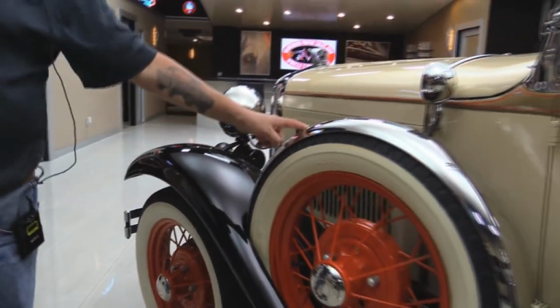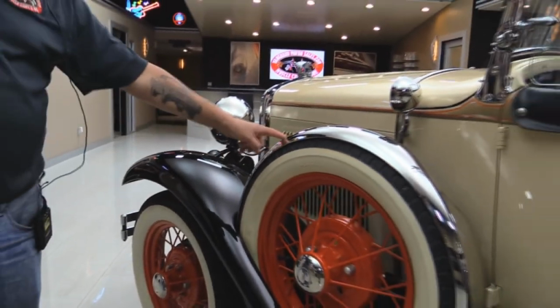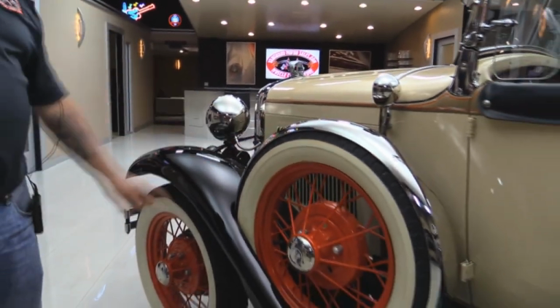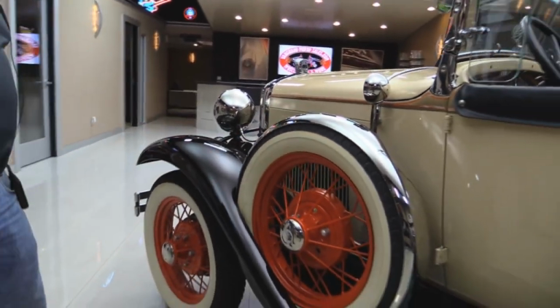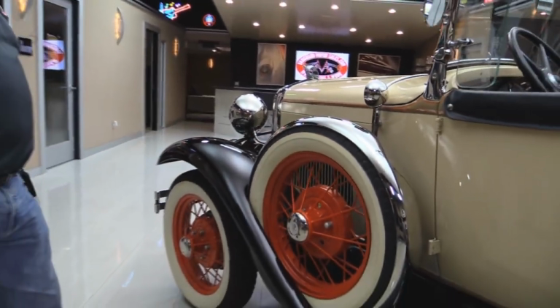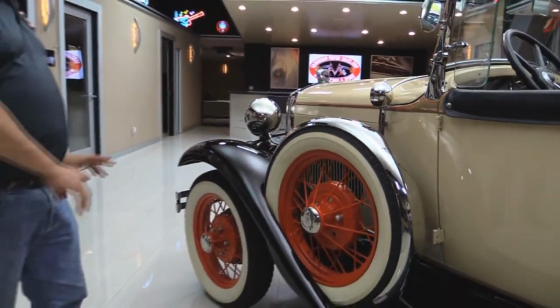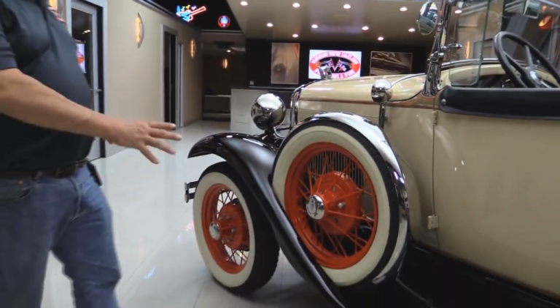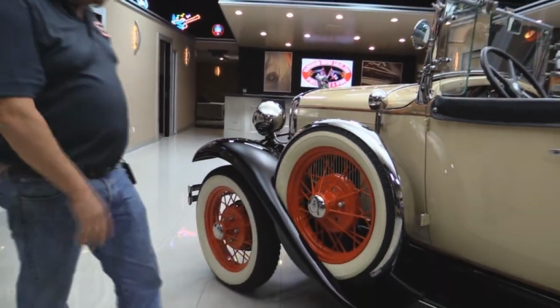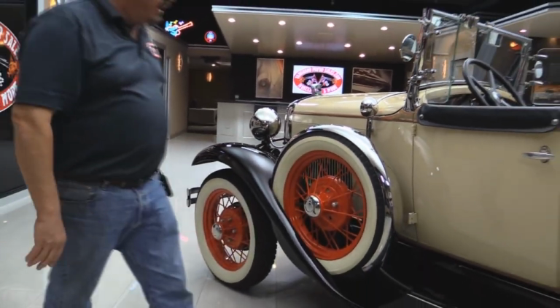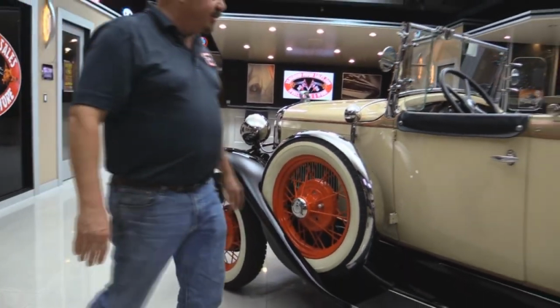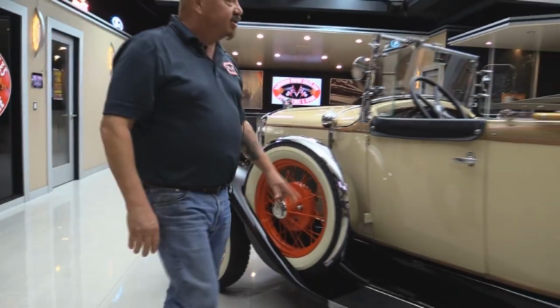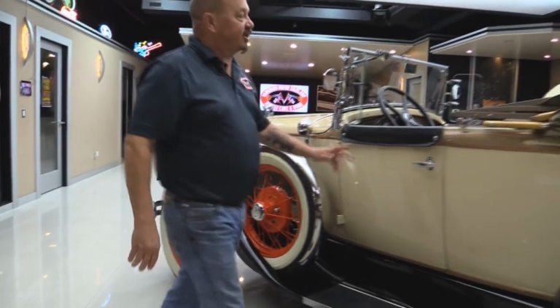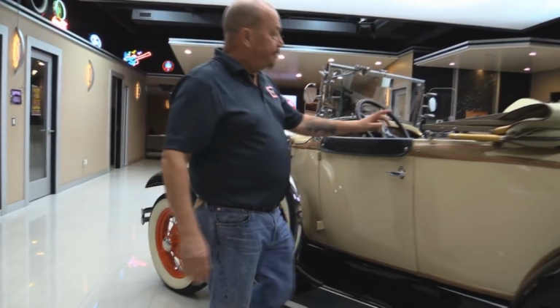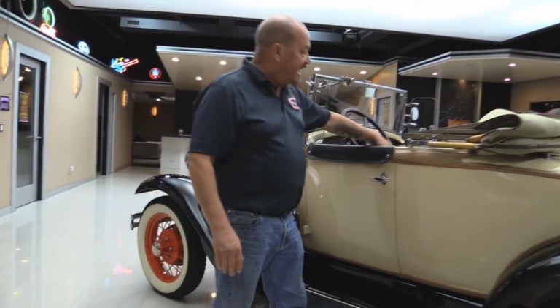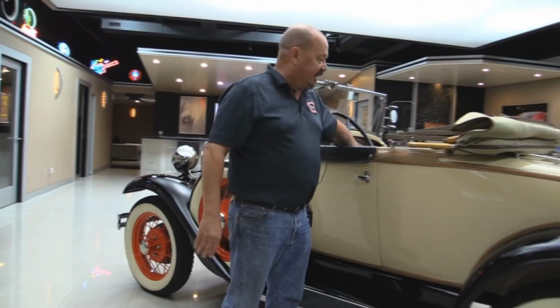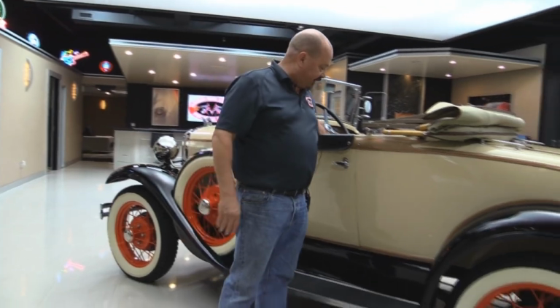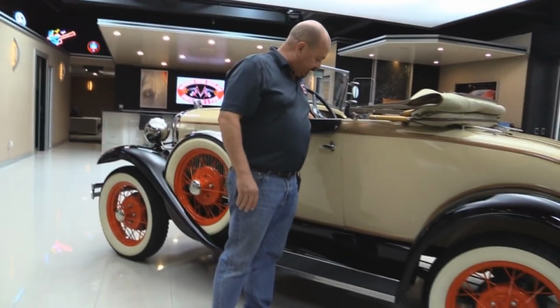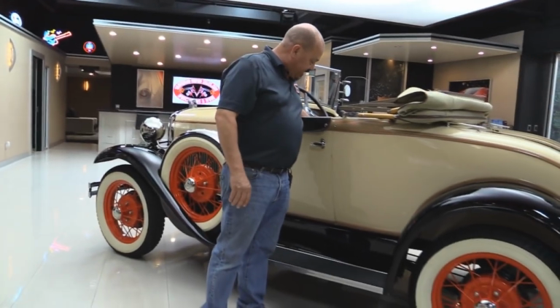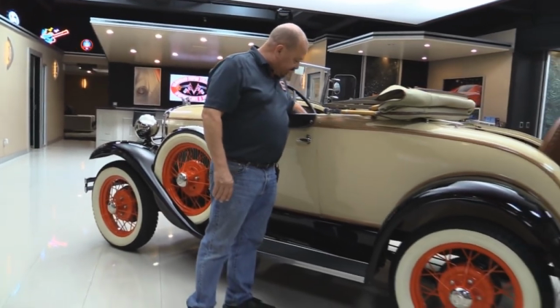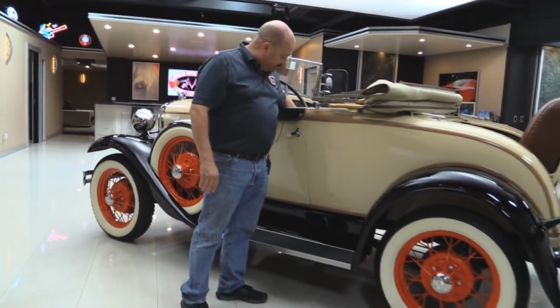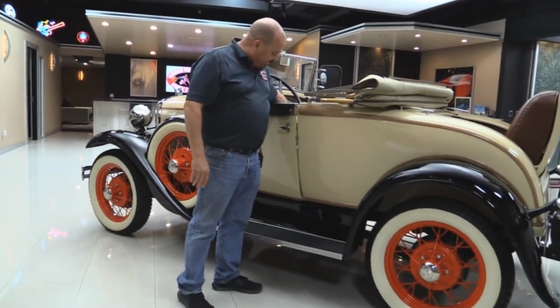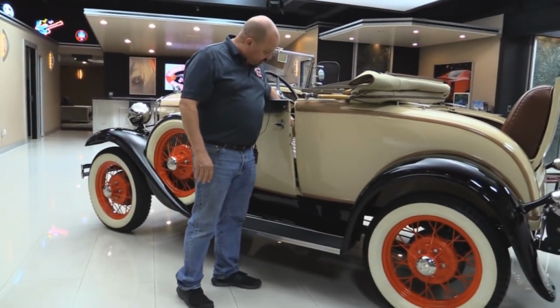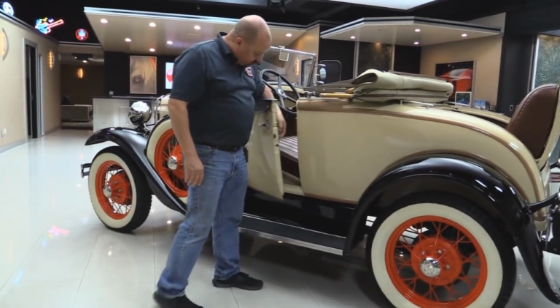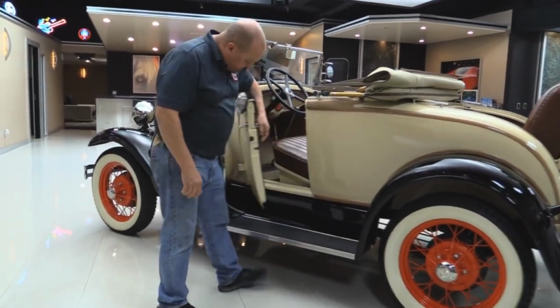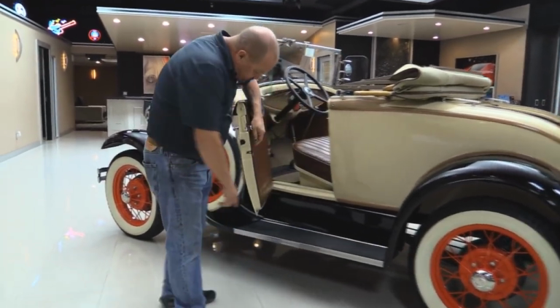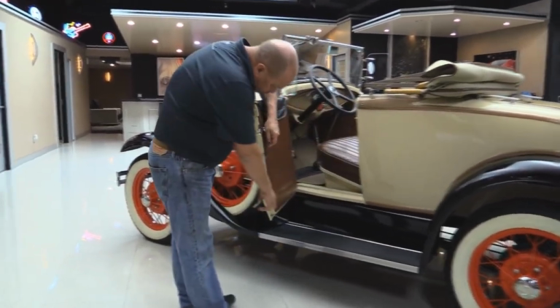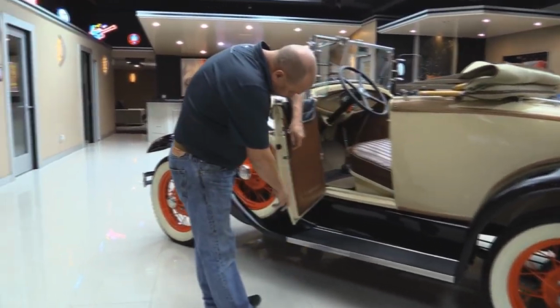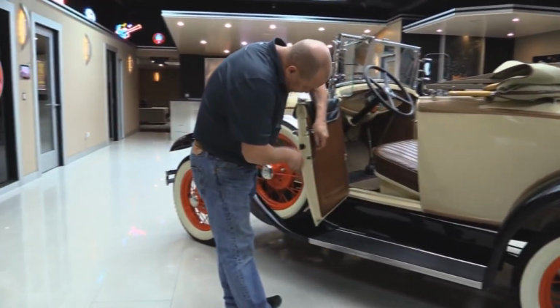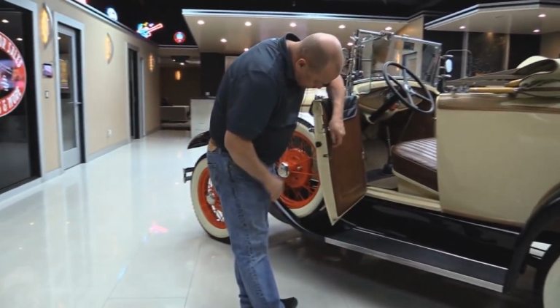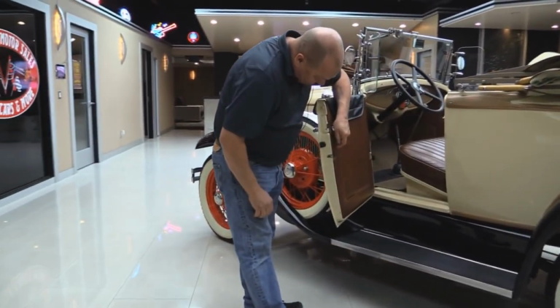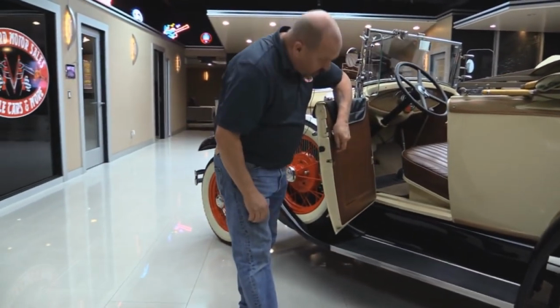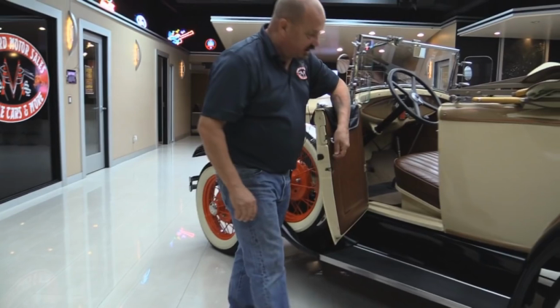She's got side mounts on her, wire wheels. Just amazing looking. This baby is sweet. Look at those door jams — gorgeous.